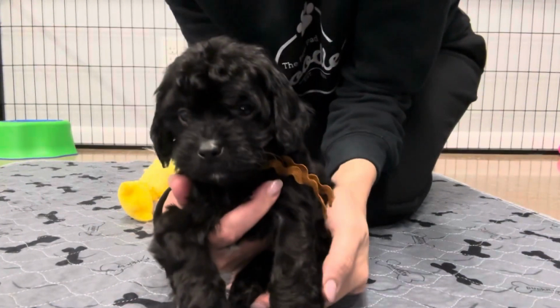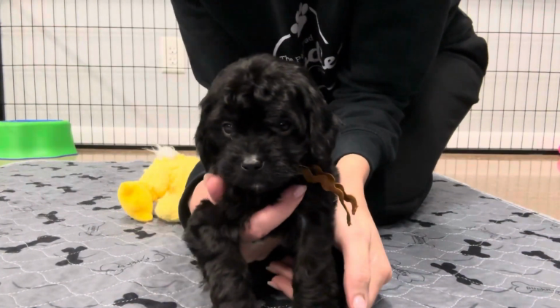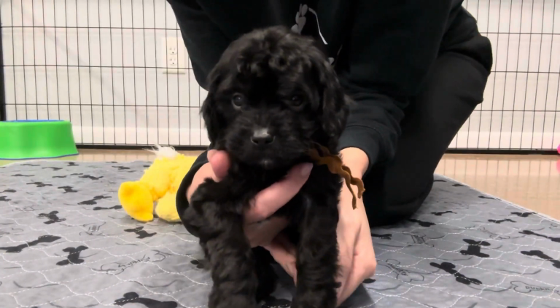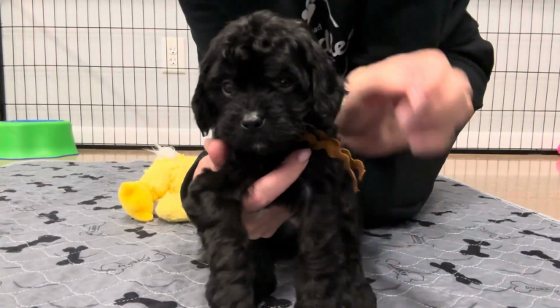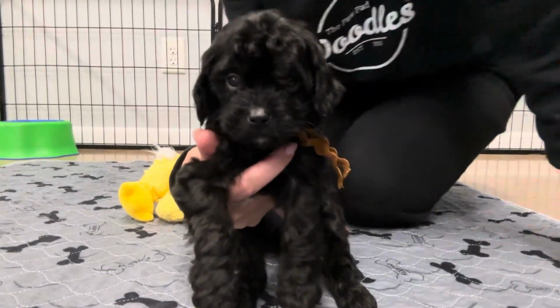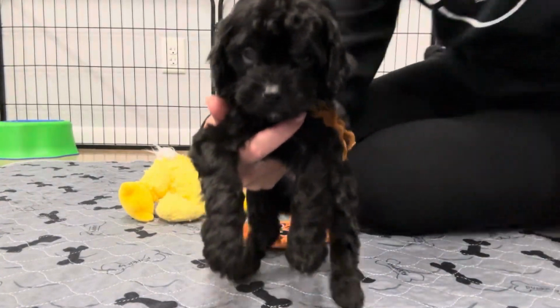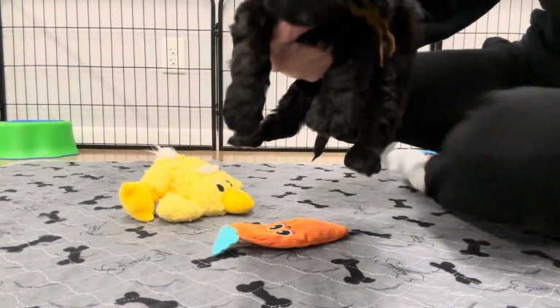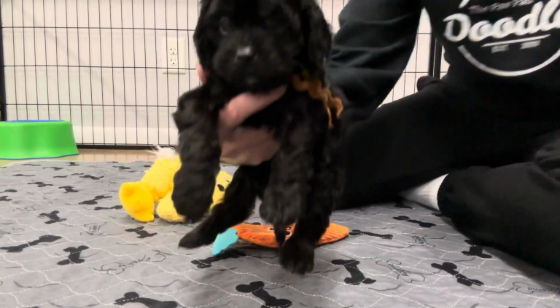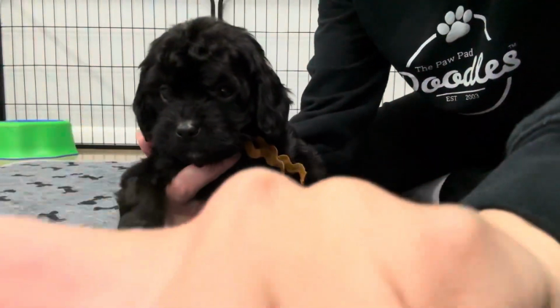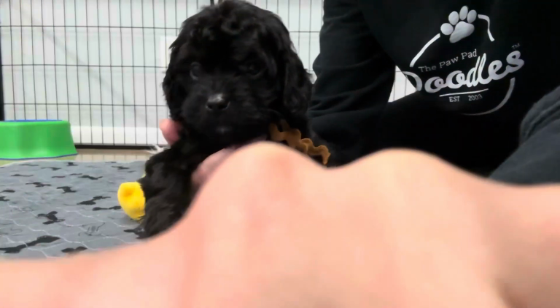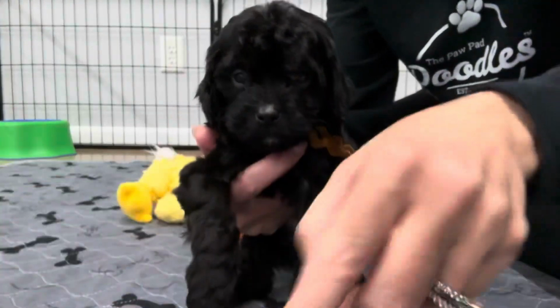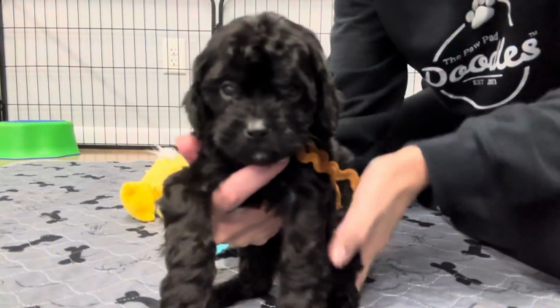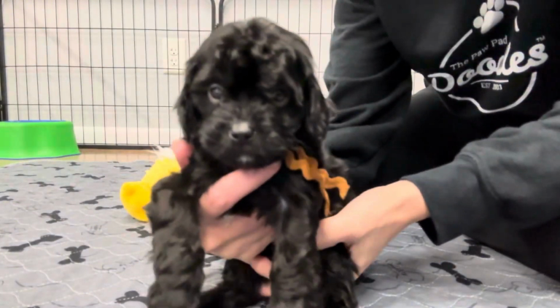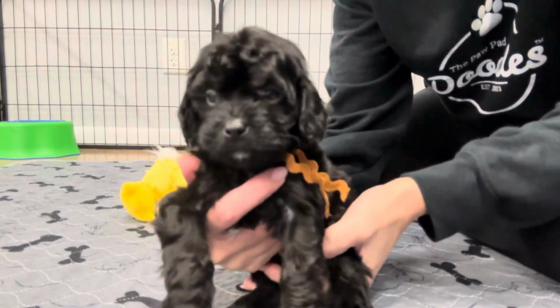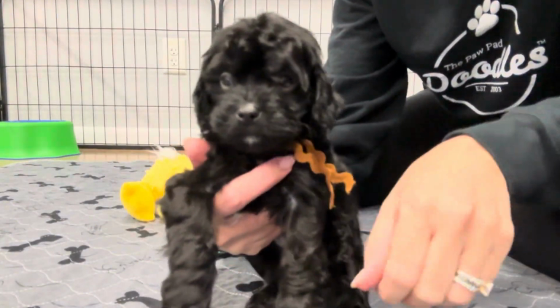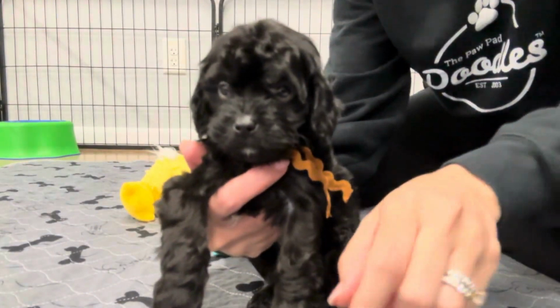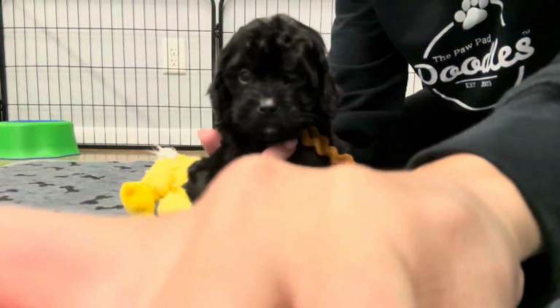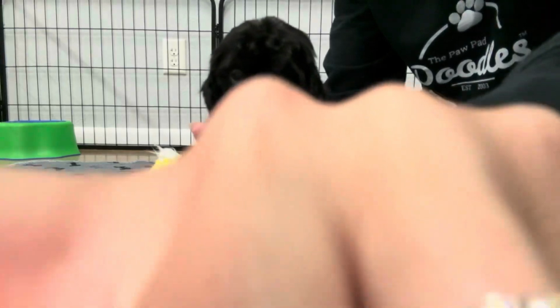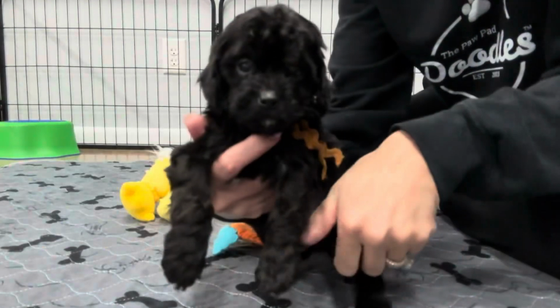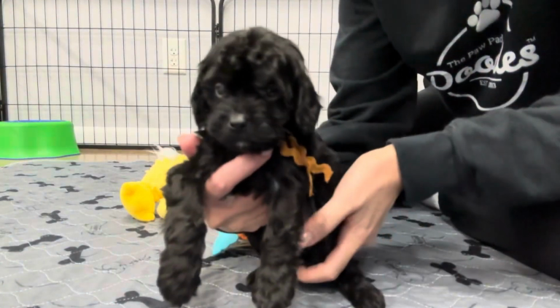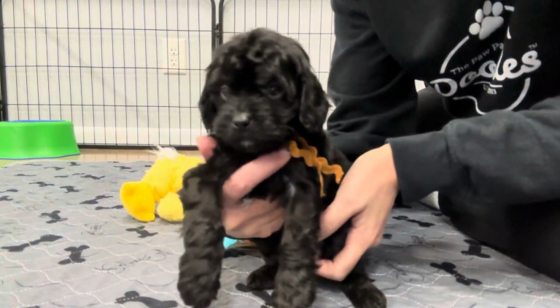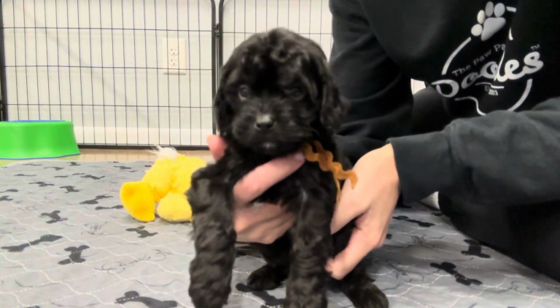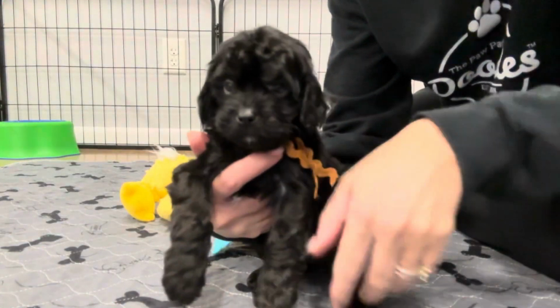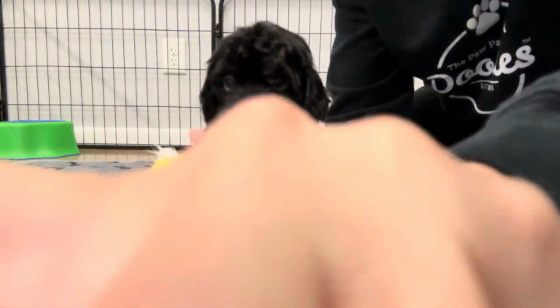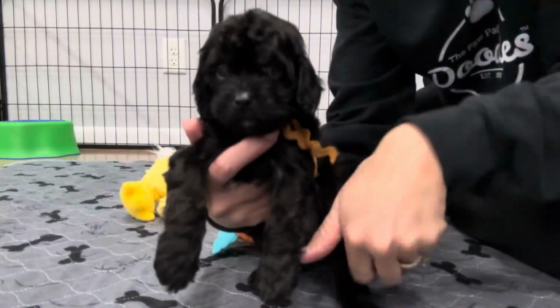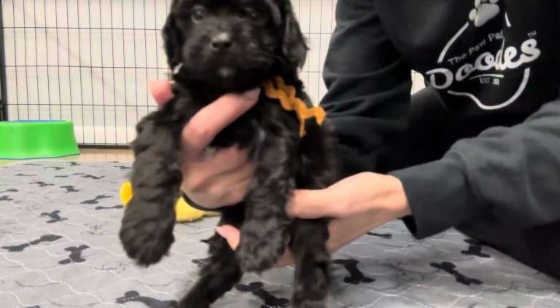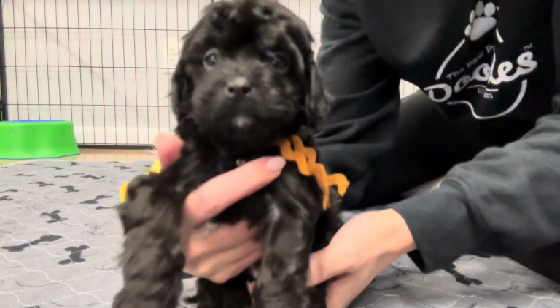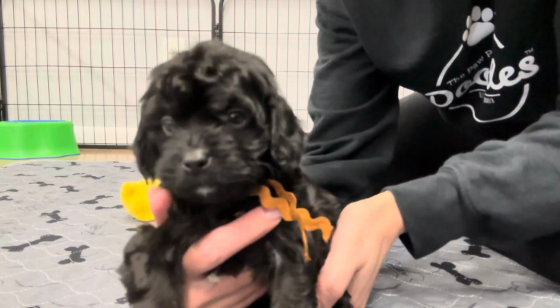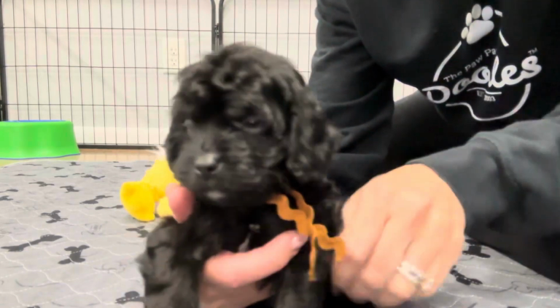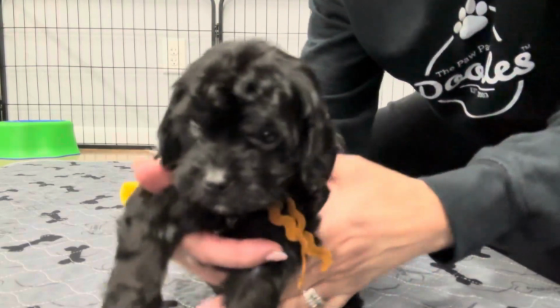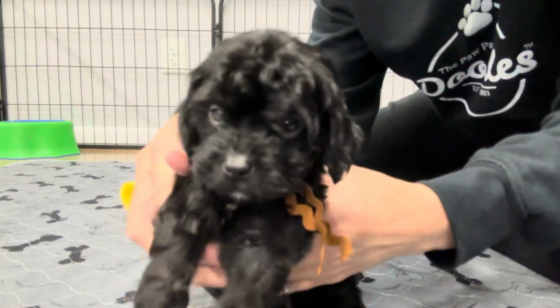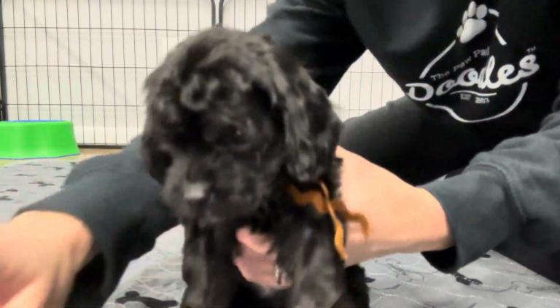This is Daisy and Cooper's chestnut ribbon male. He is an F1. I have a hard time focusing this.